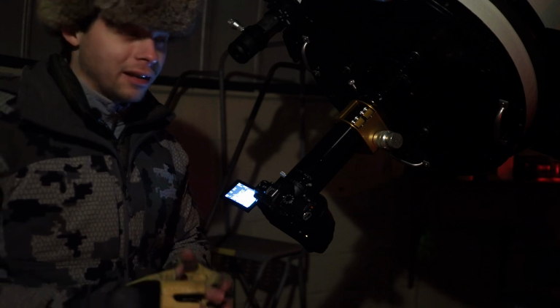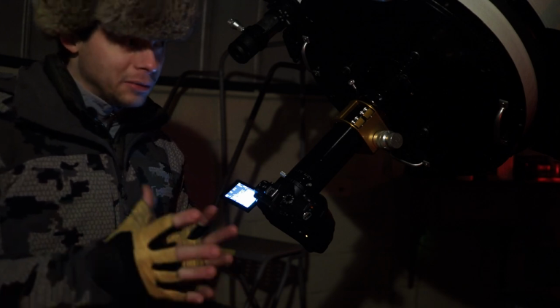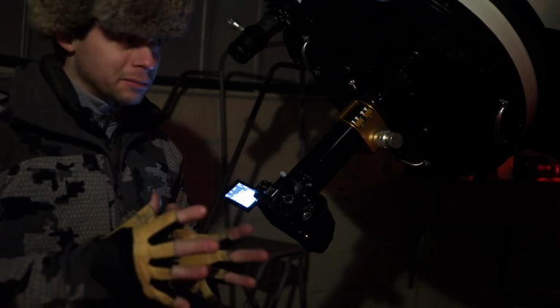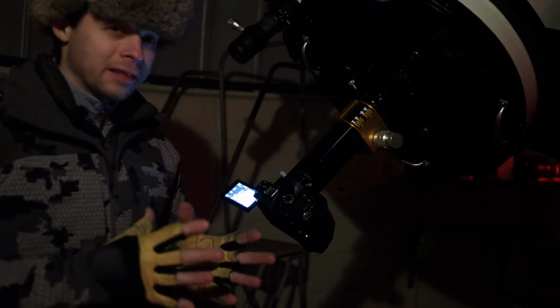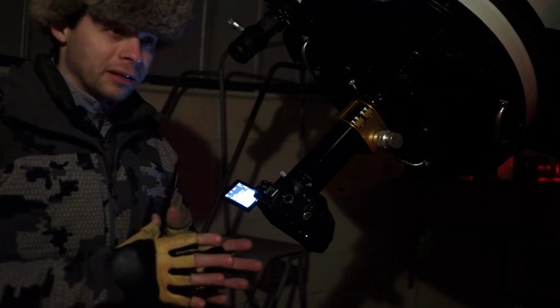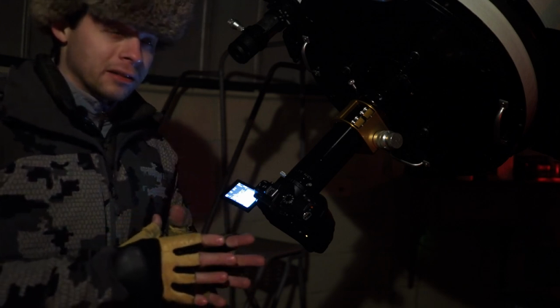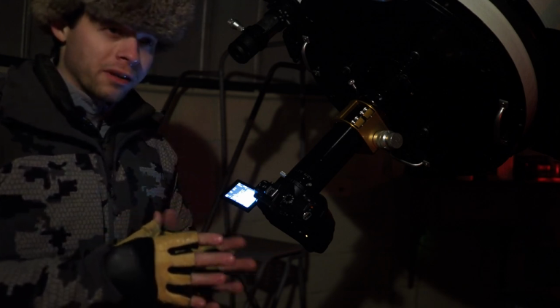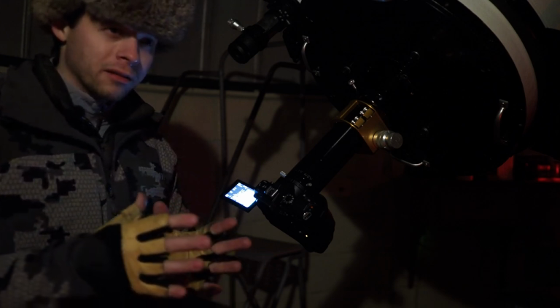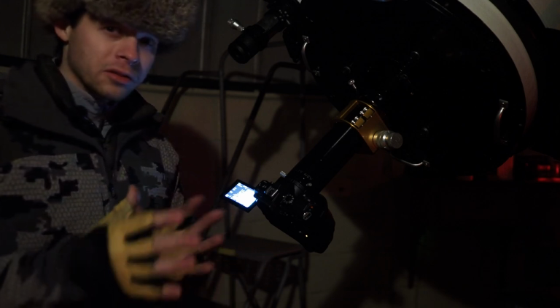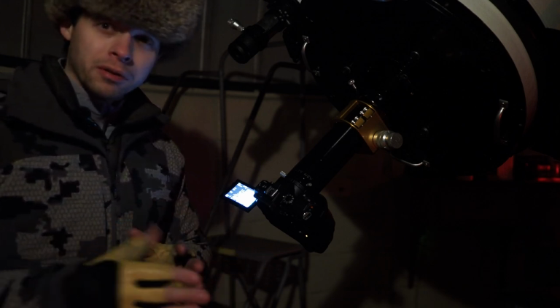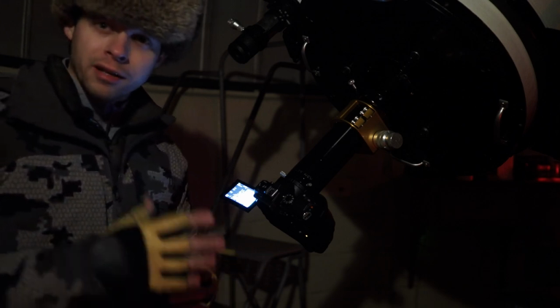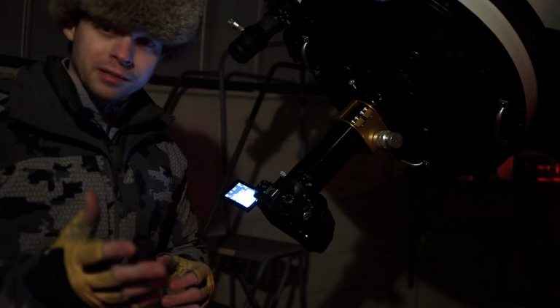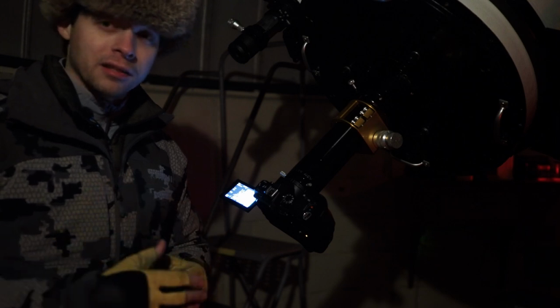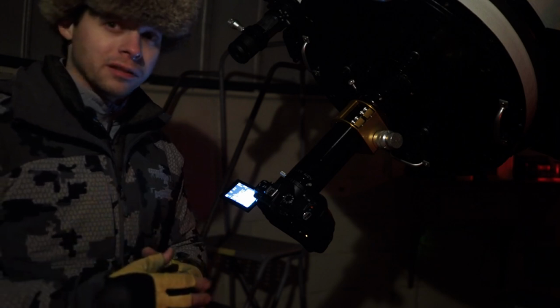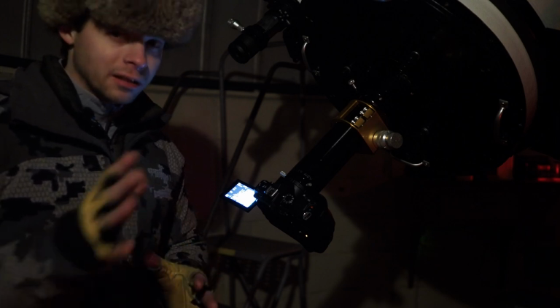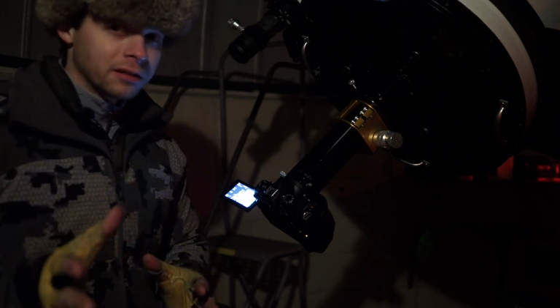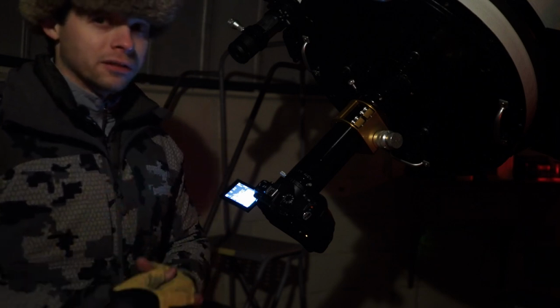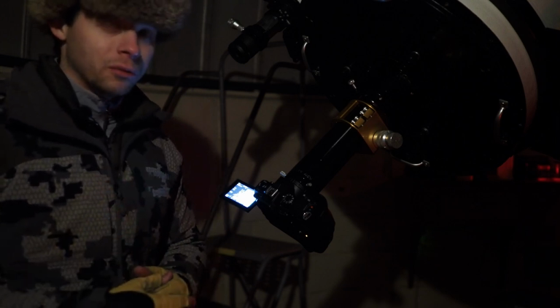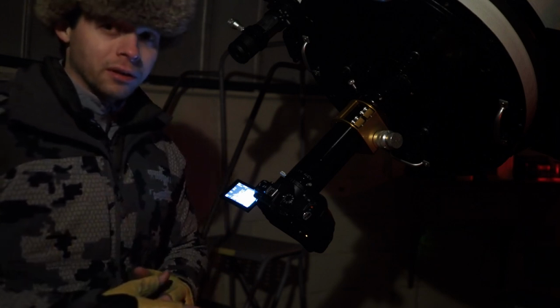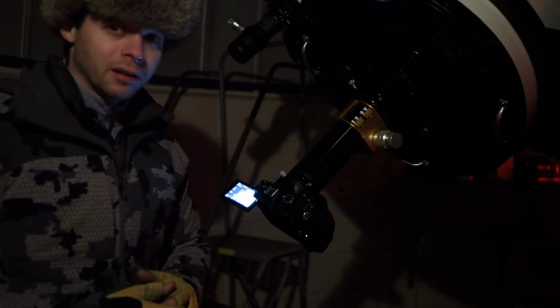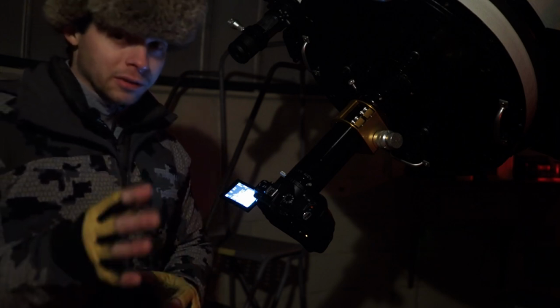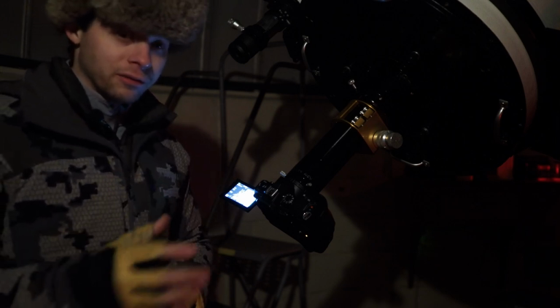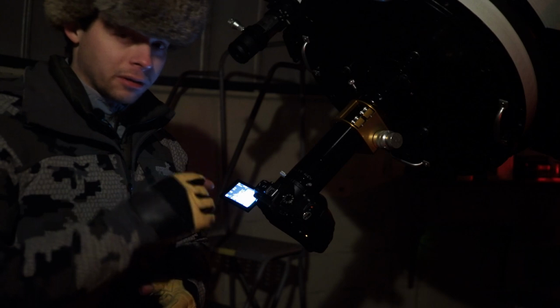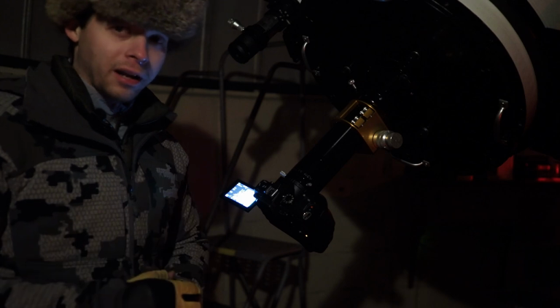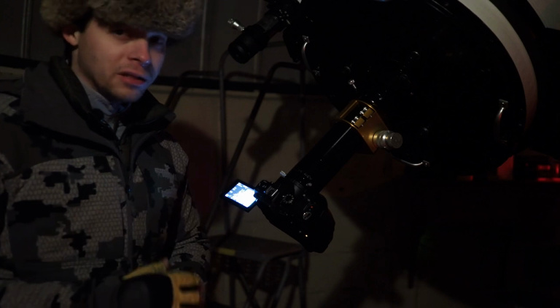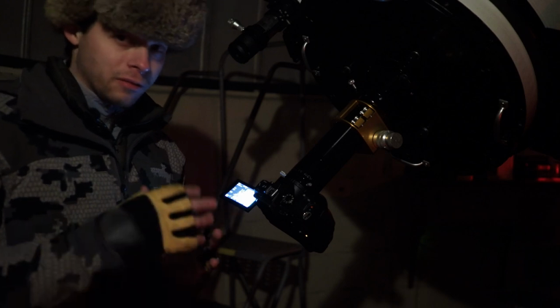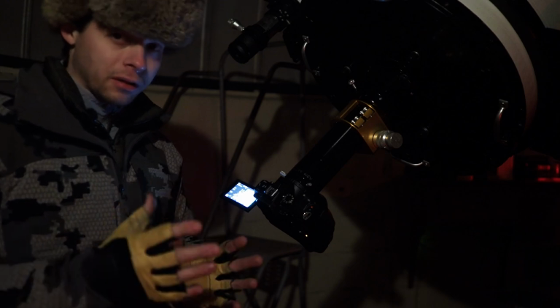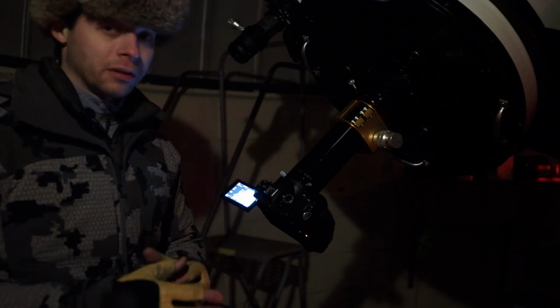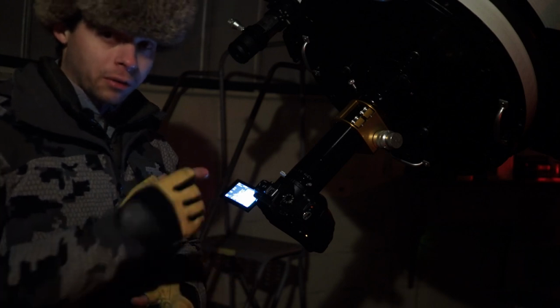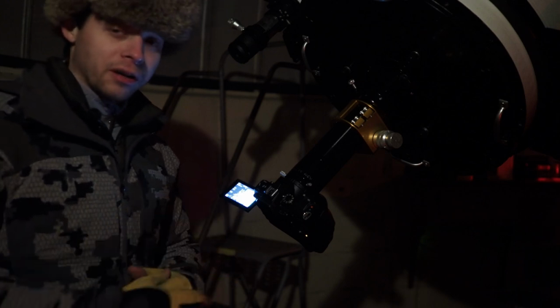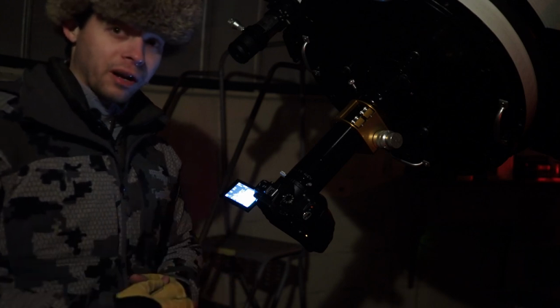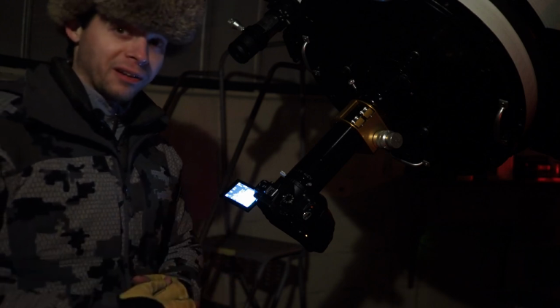Make sure you select the lunar tracking rate on your mount. The moon actually moves about one-third slower than the rest of the sky, so it's a significant difference — and you will see it very quickly through an eyepiece if you're just viewing visually or if you're trying to do what I'm doing tonight.